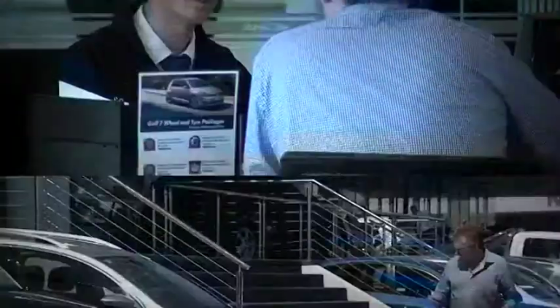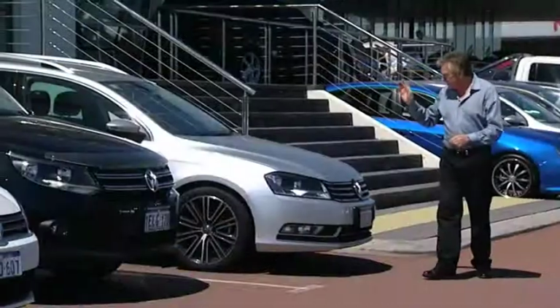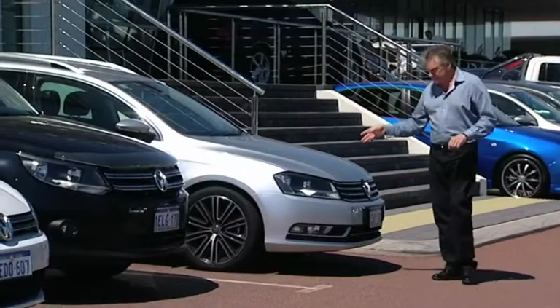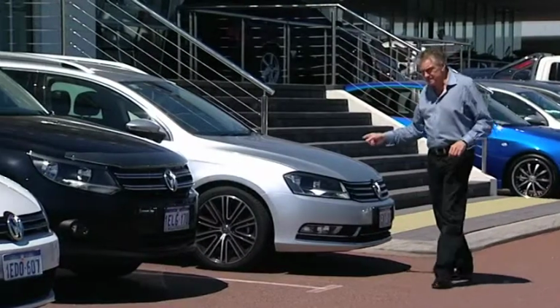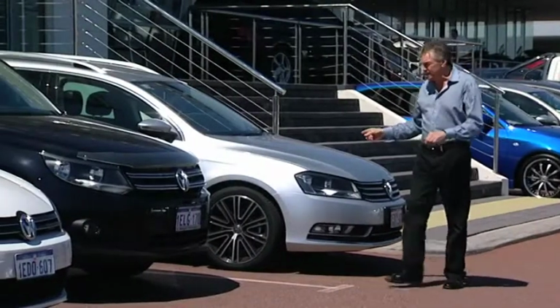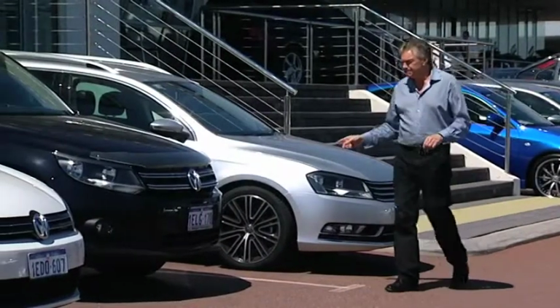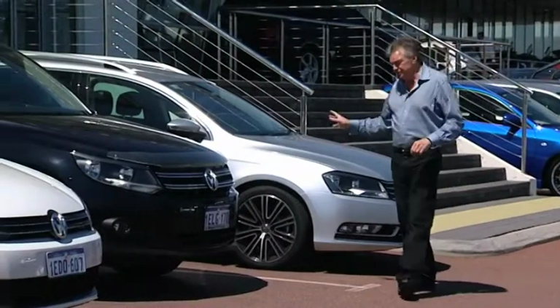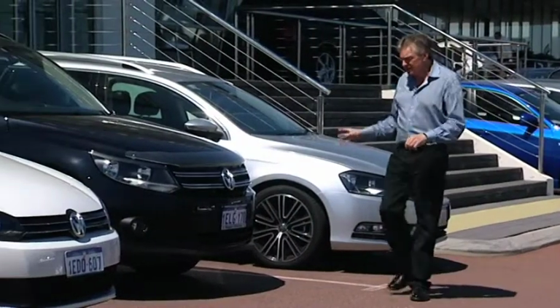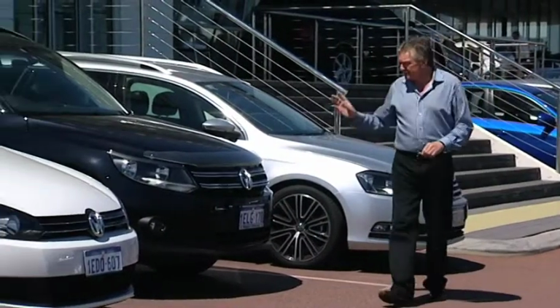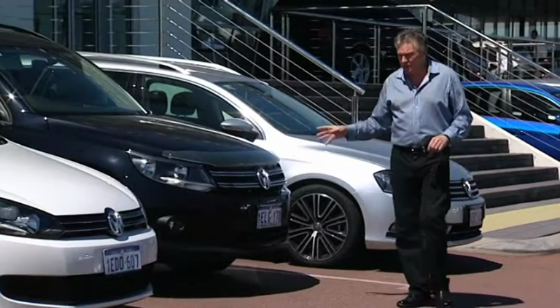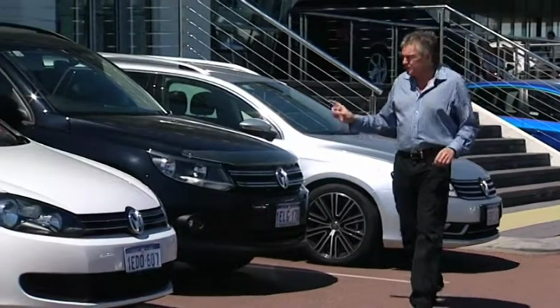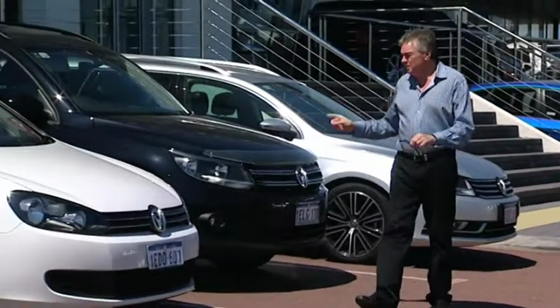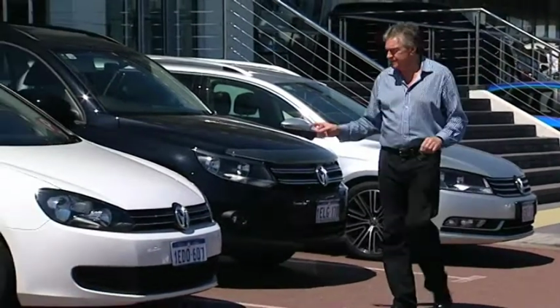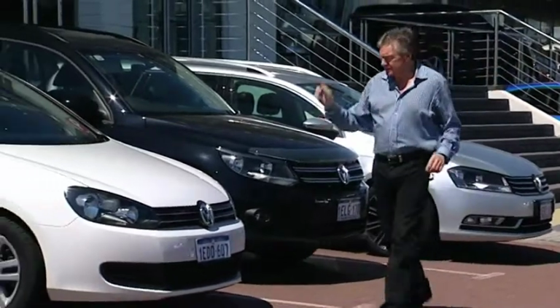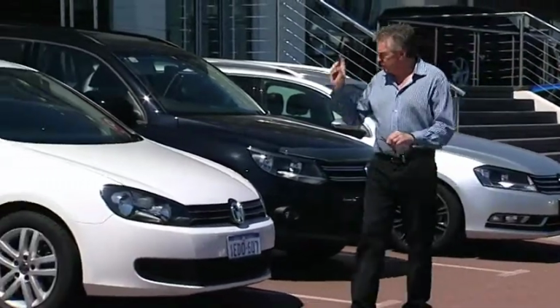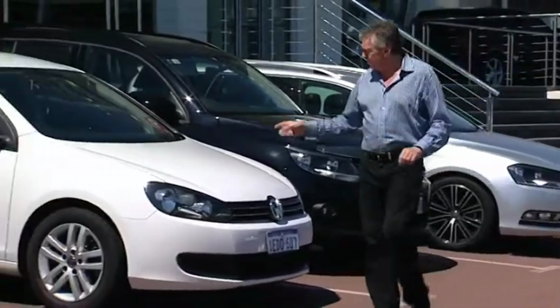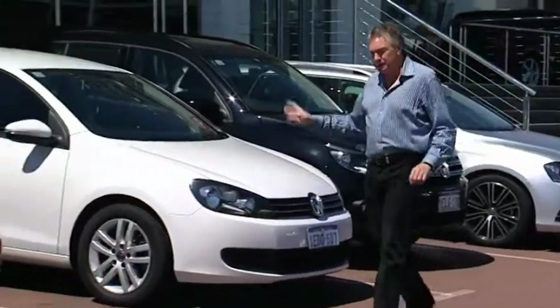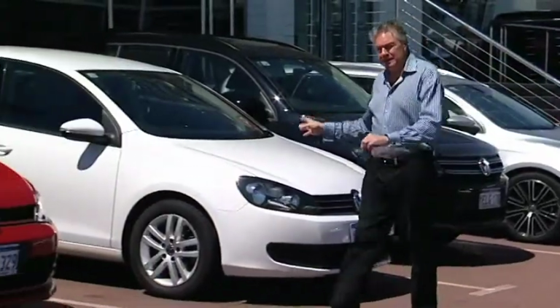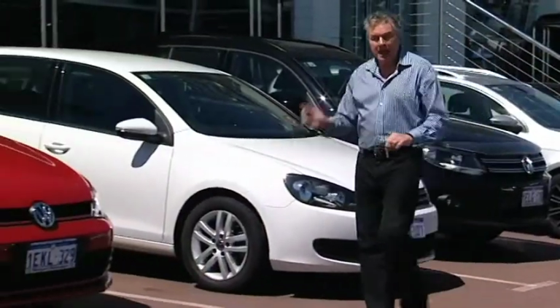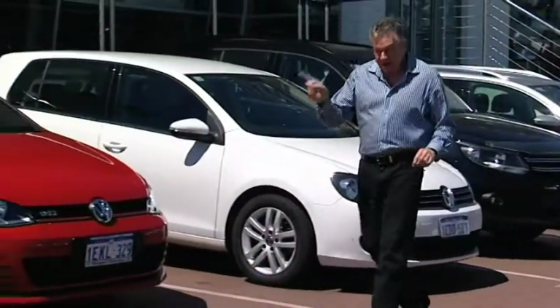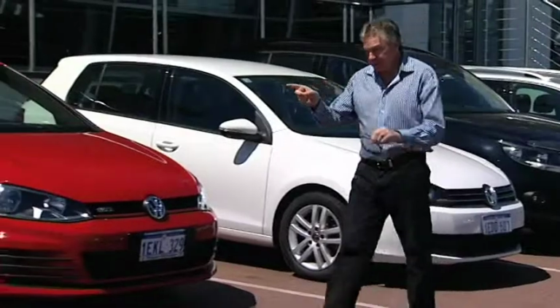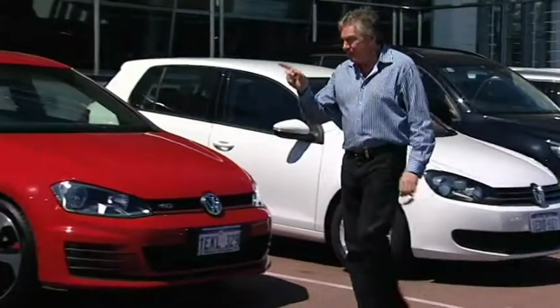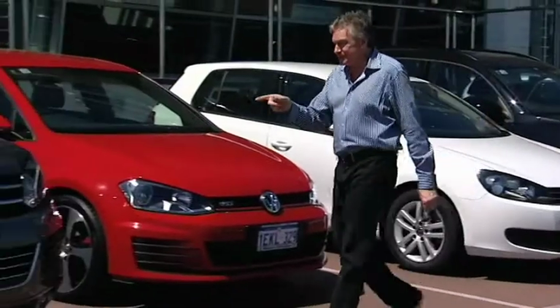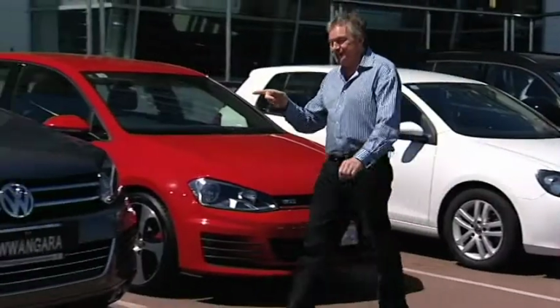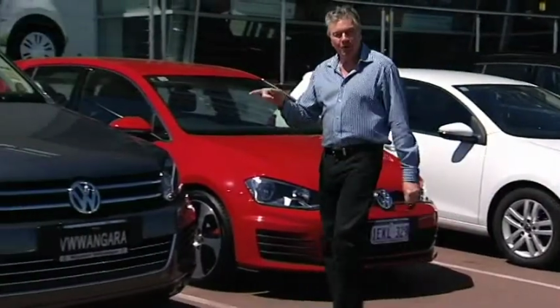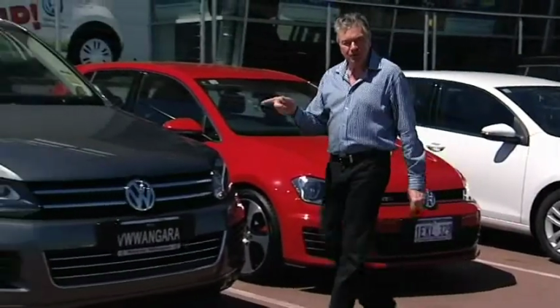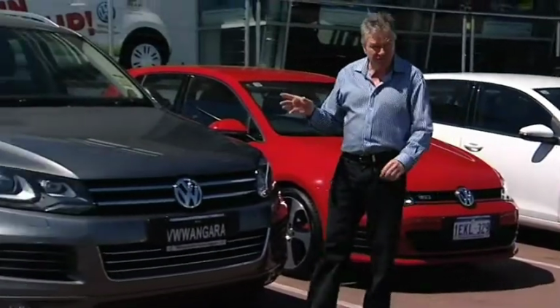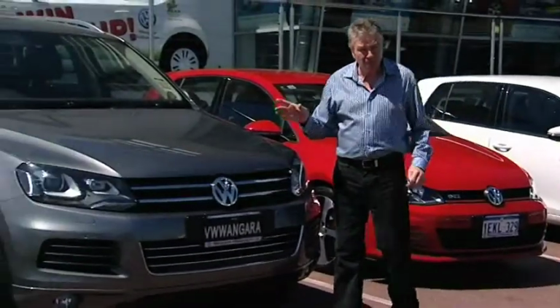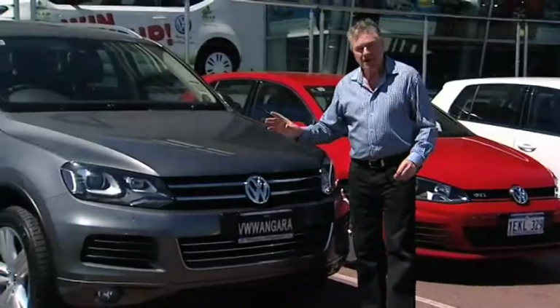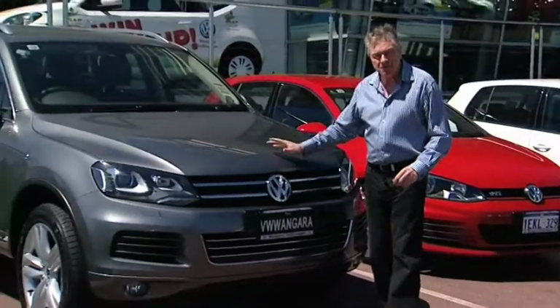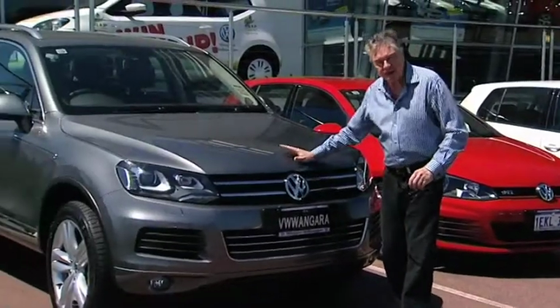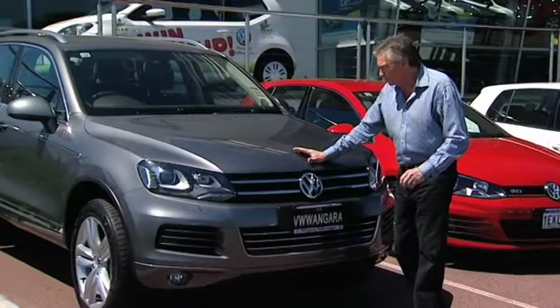Here's the Passat. Not today. Tiguan. No. The Golf. A little later. Here it is. This is the all-new 2014 Volkswagen Touring.